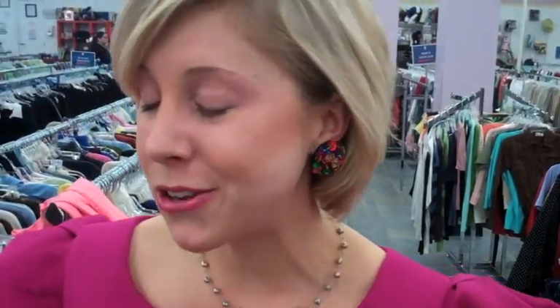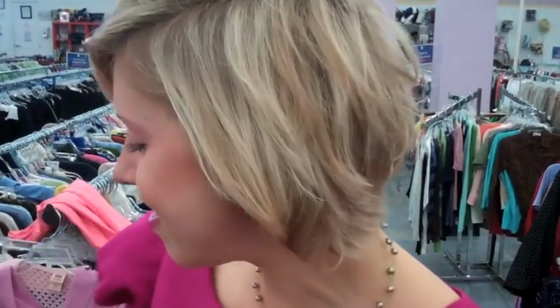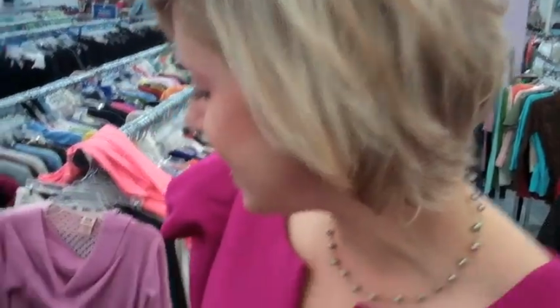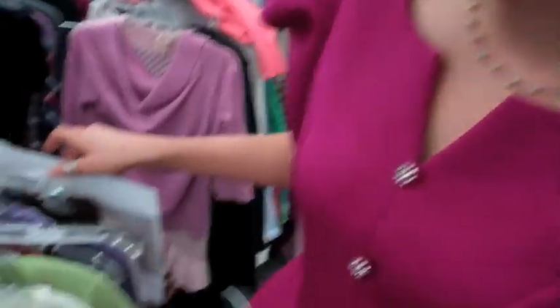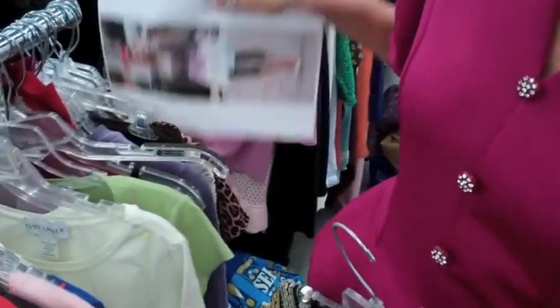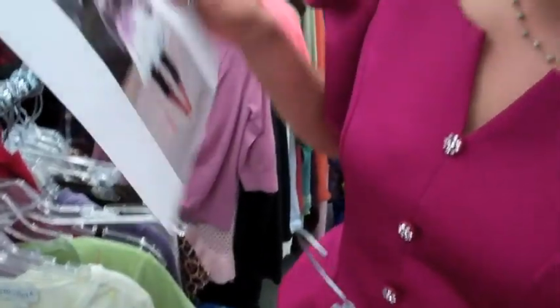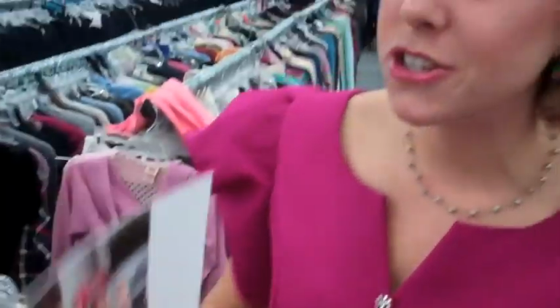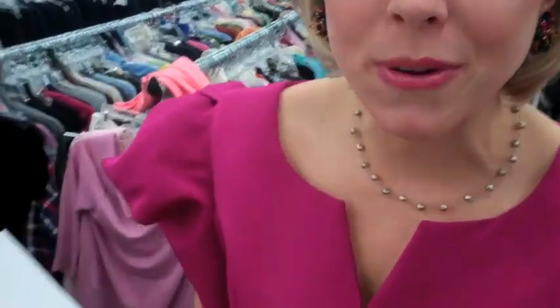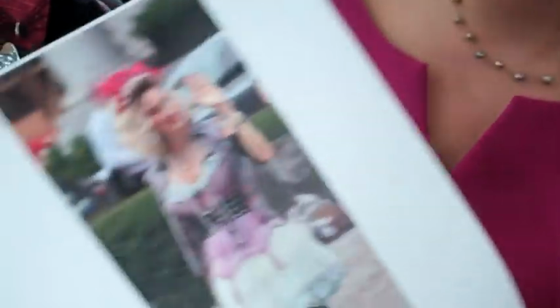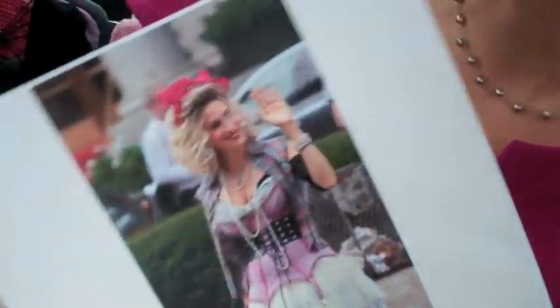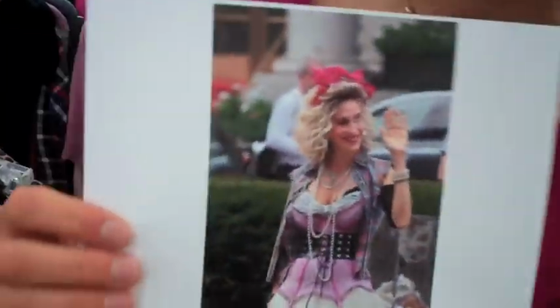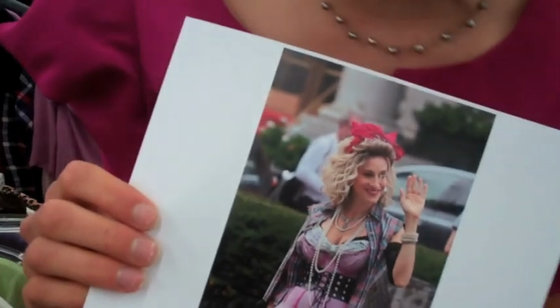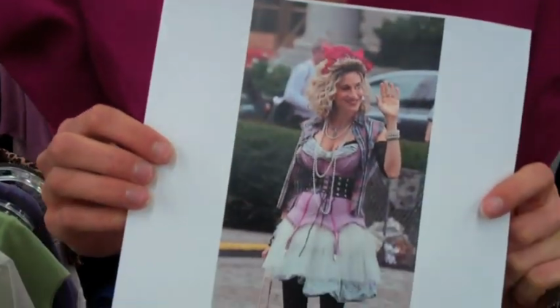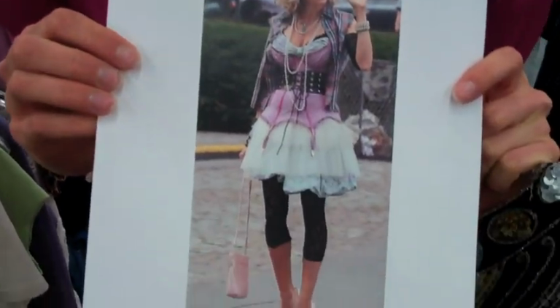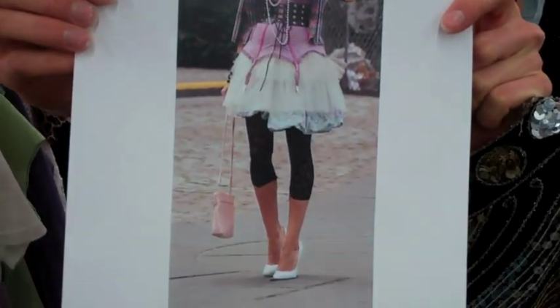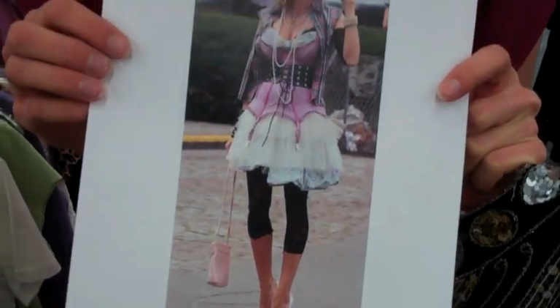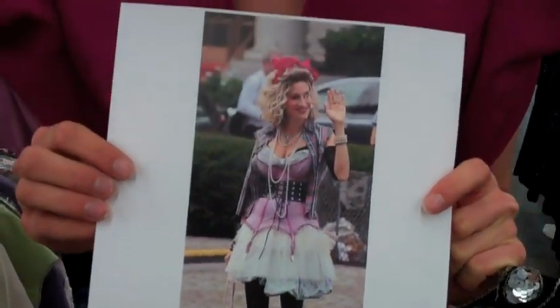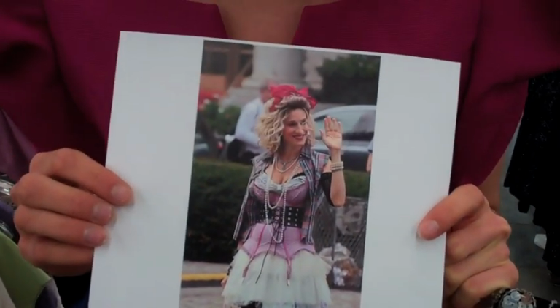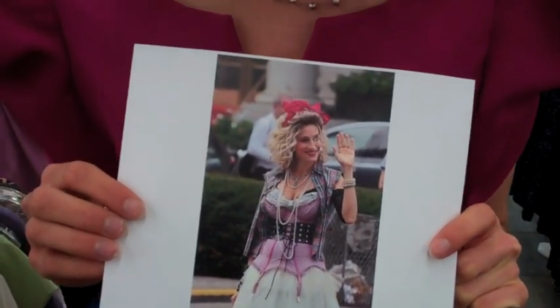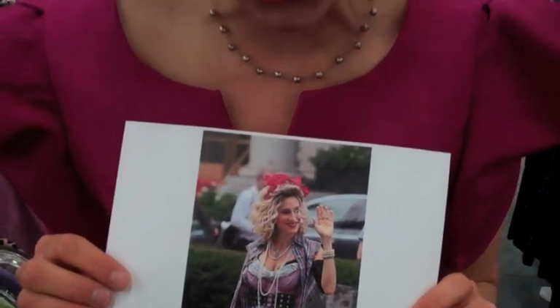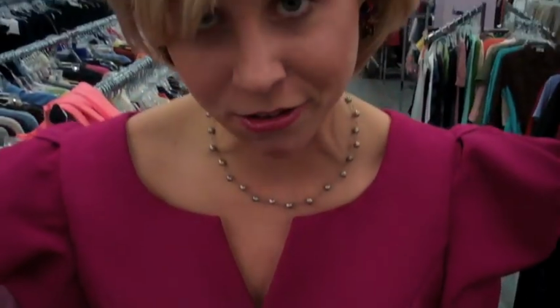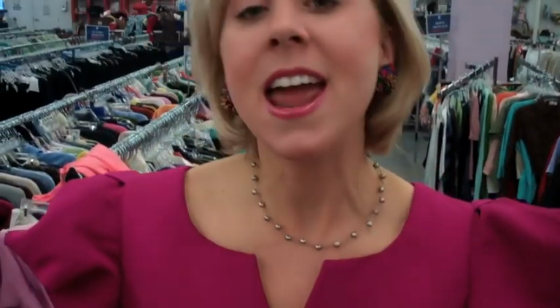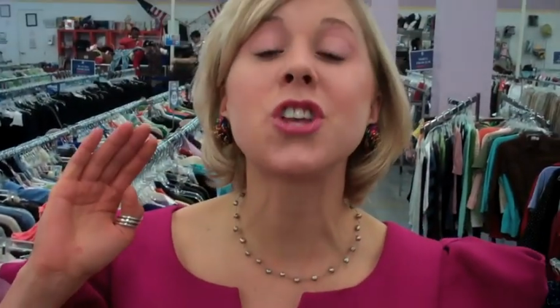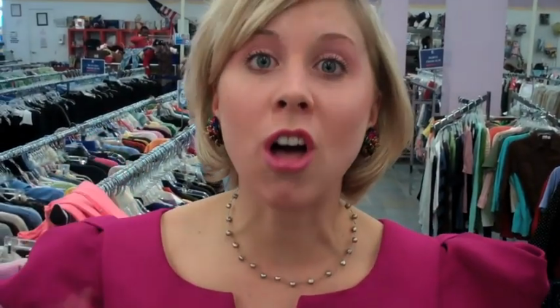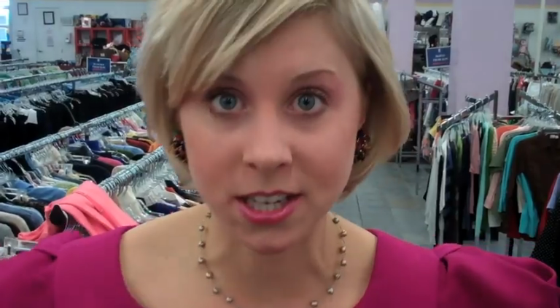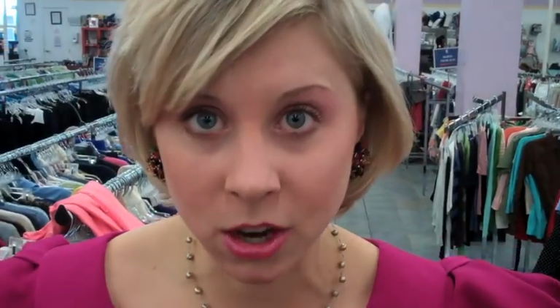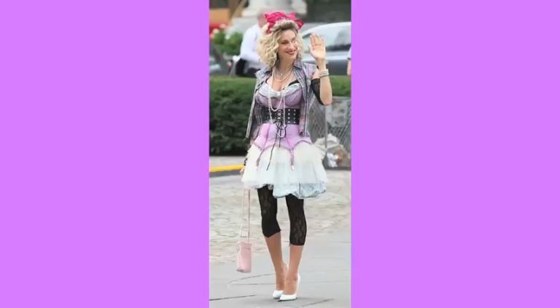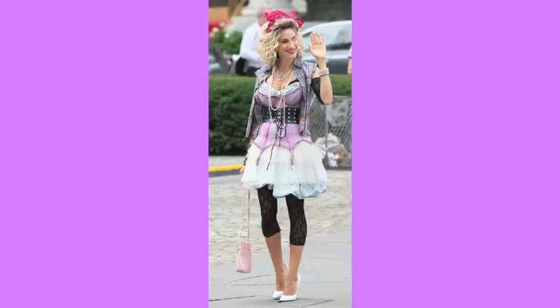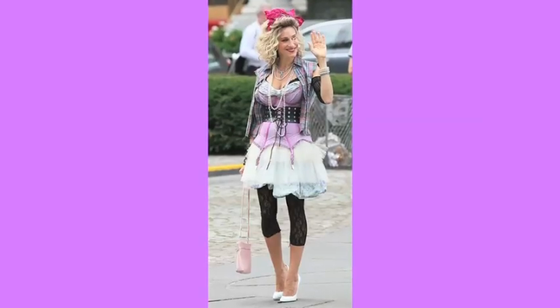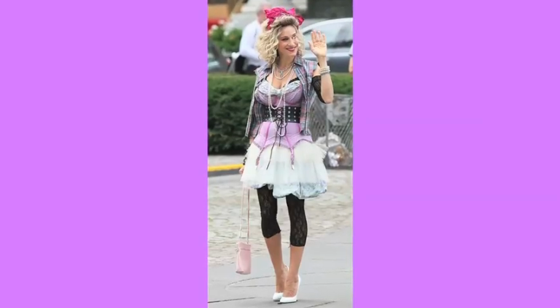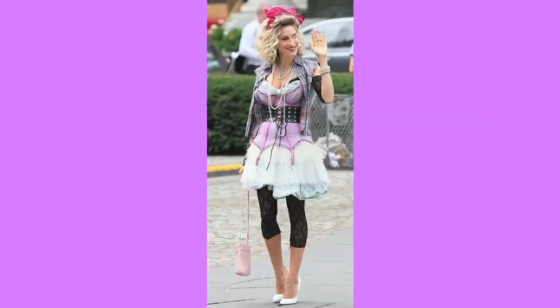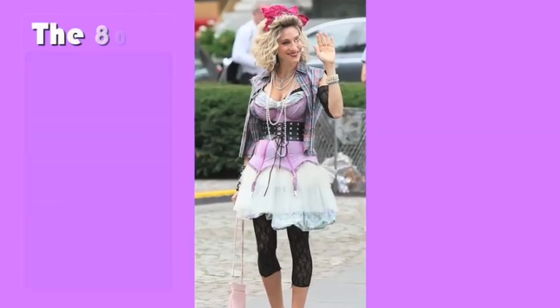I thought how fun would it be to thrift a Madonna inspired outfit as worn by Sarah Jessica Parker herself. Now there's a lot going on in this look, and I definitely have my work cut out for me.